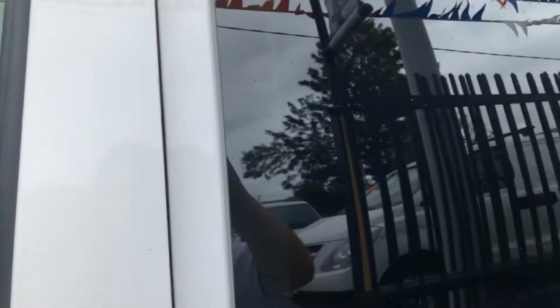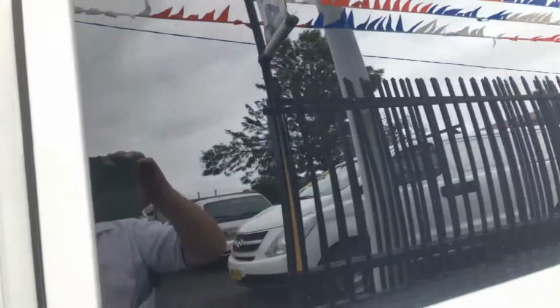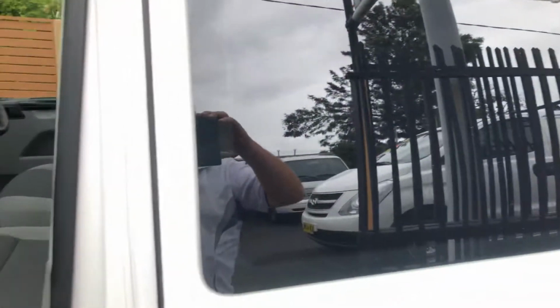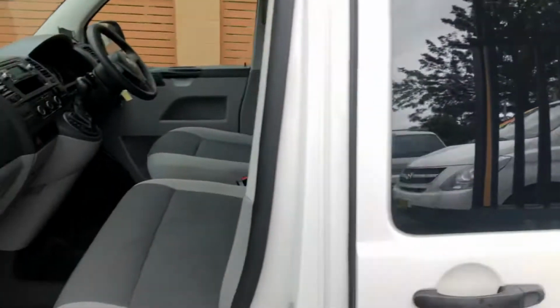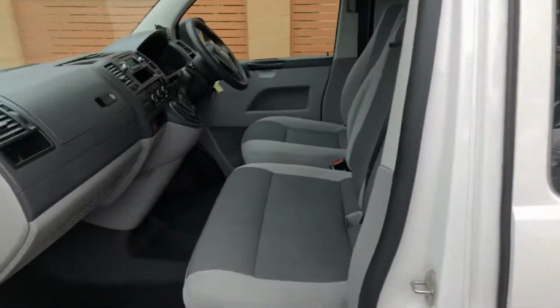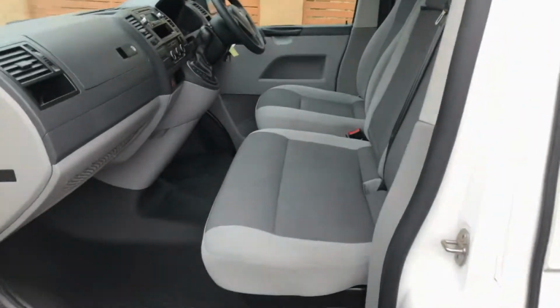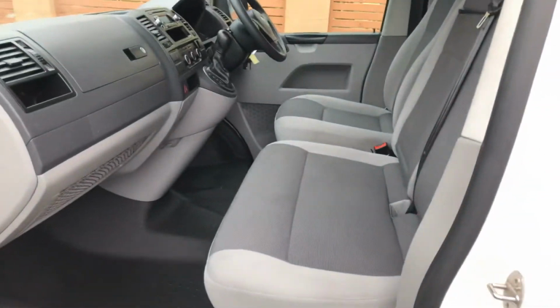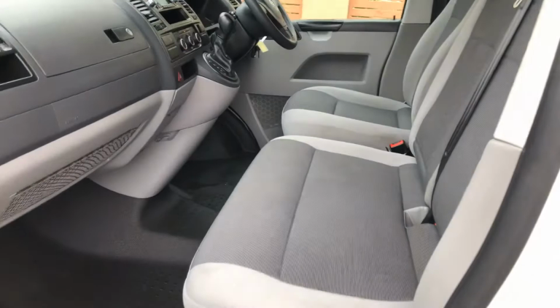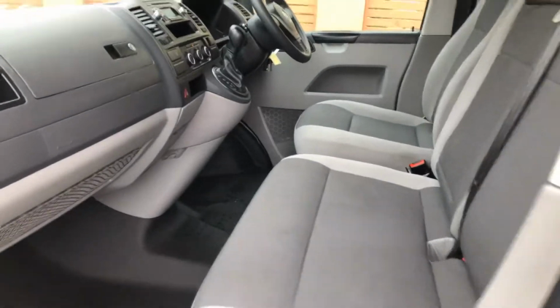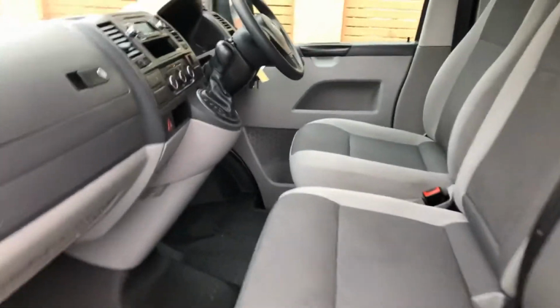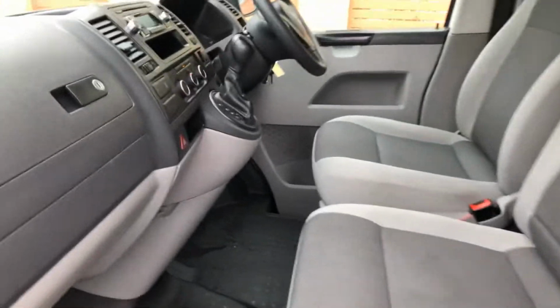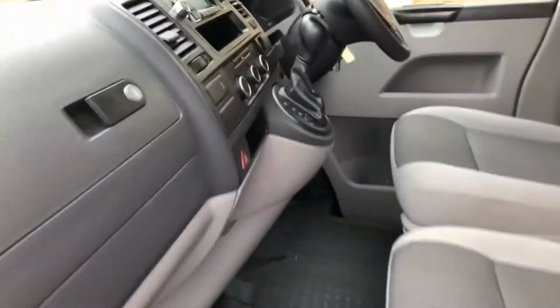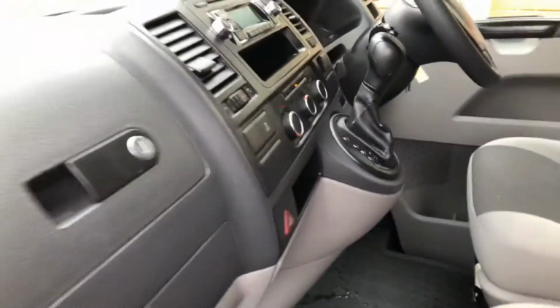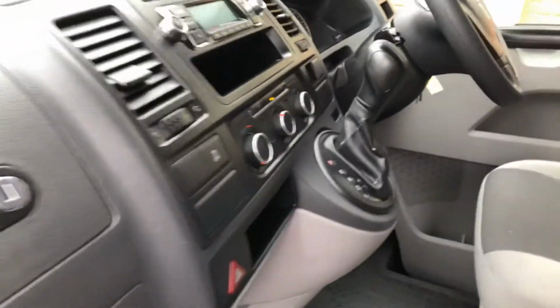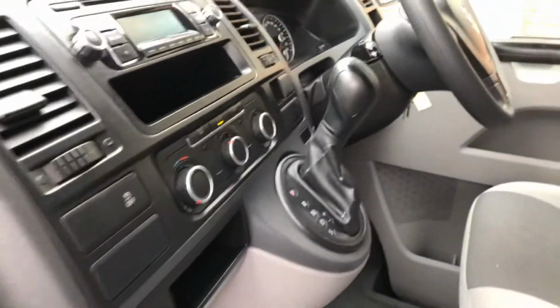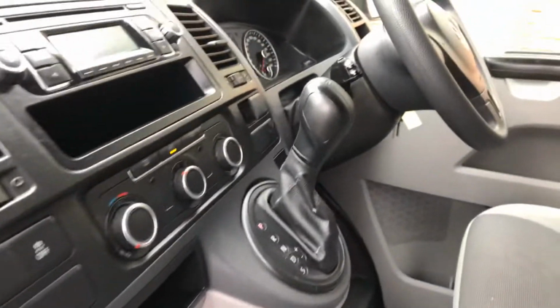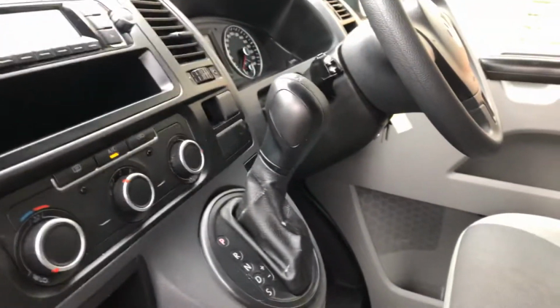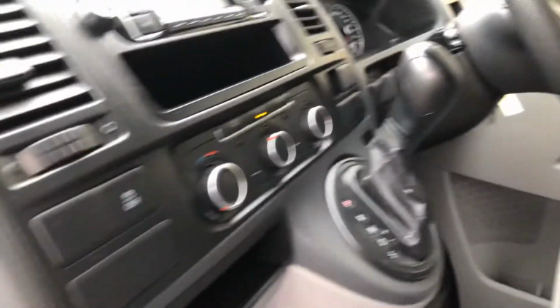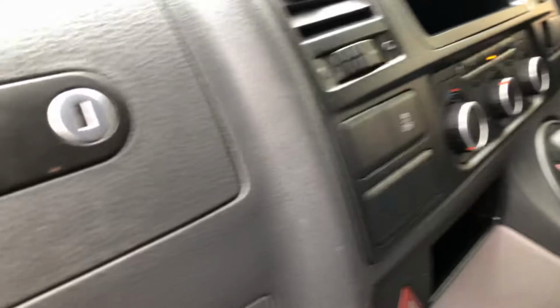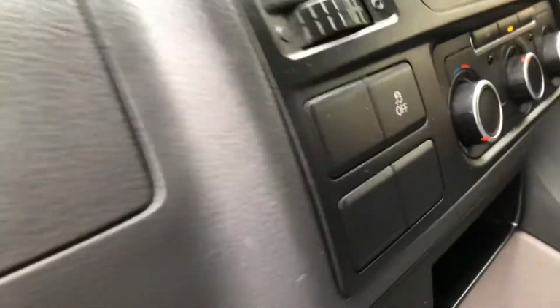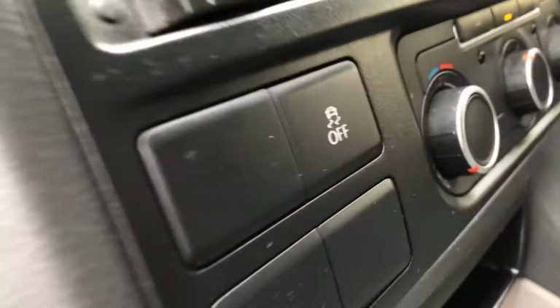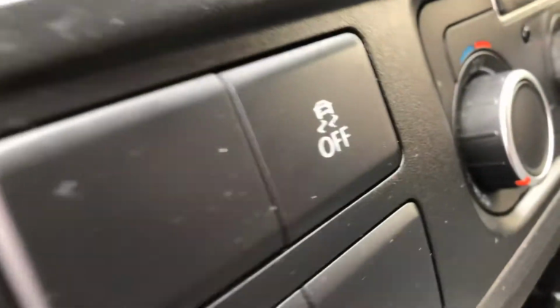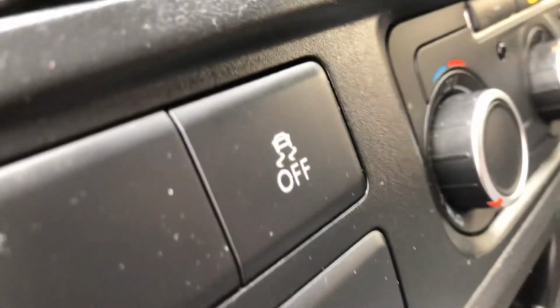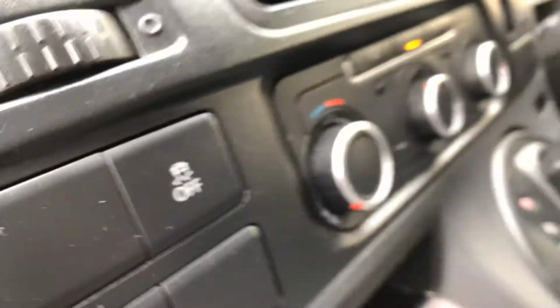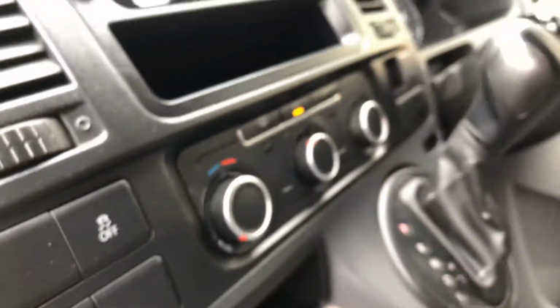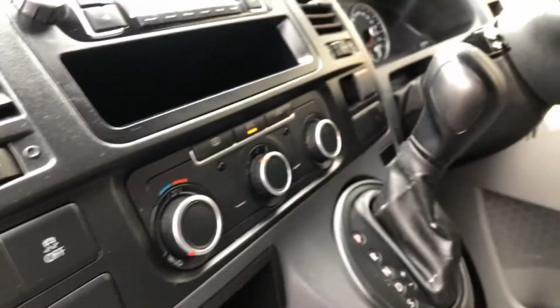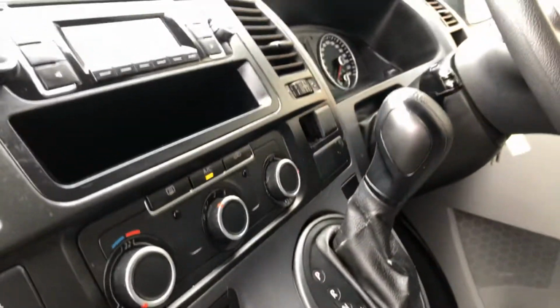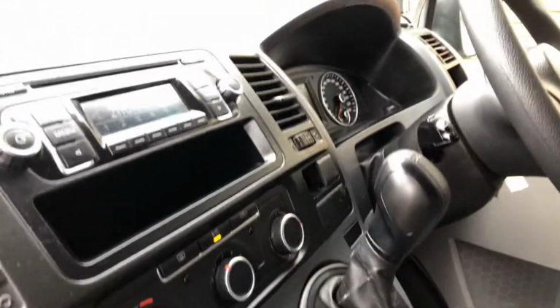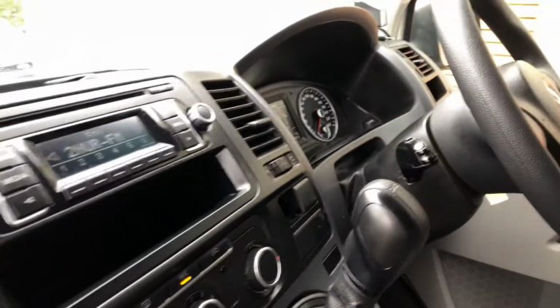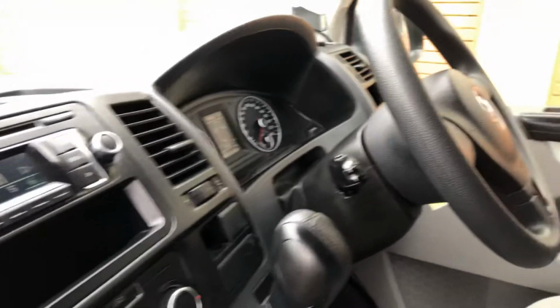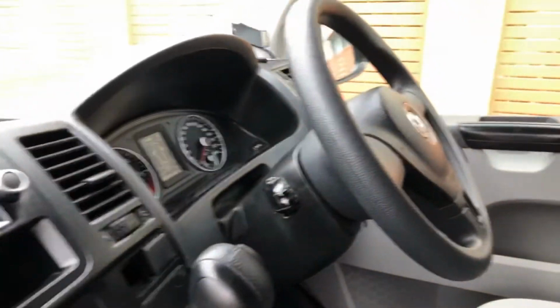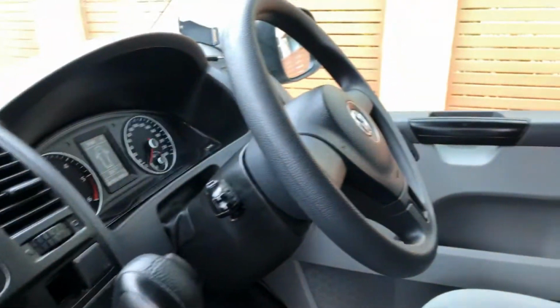This is a three-seater. As you can see it's auto, does have stability control, air conditioning, power steering, central locking and power windows.